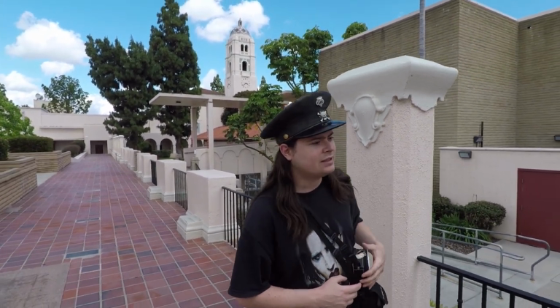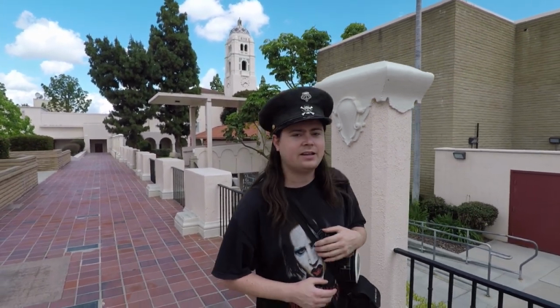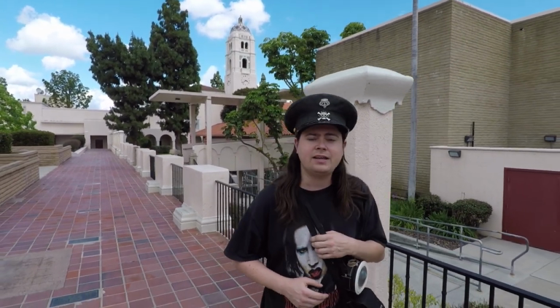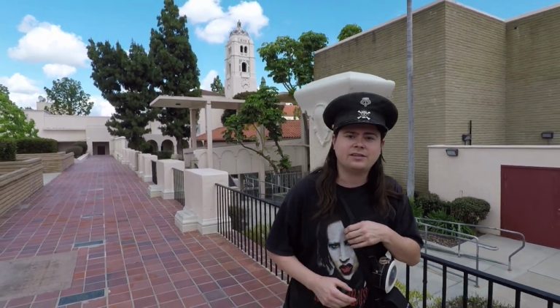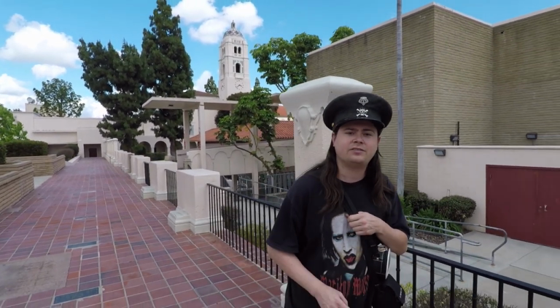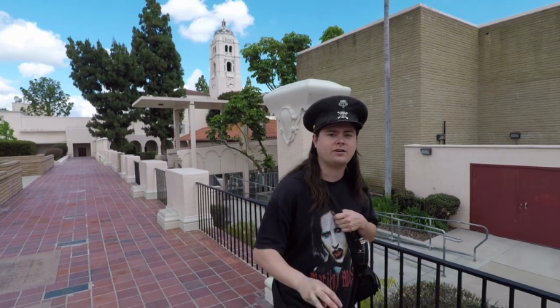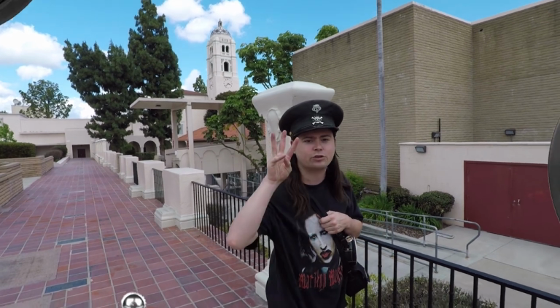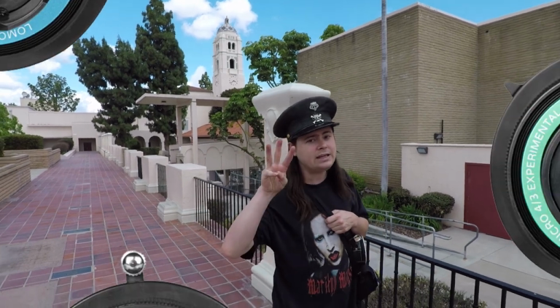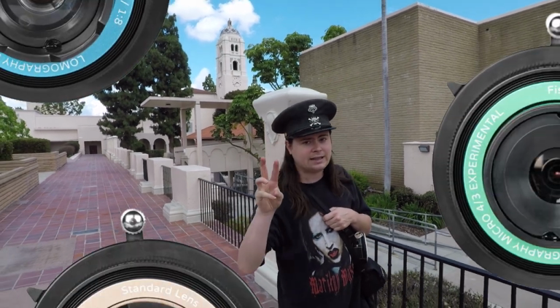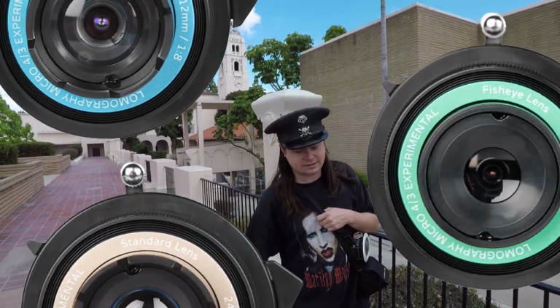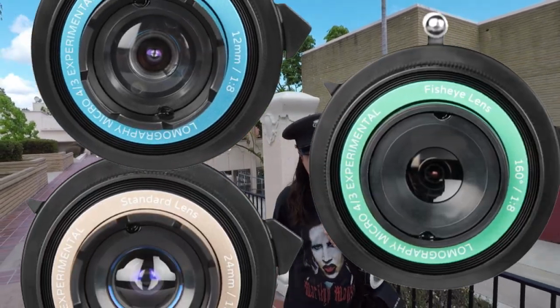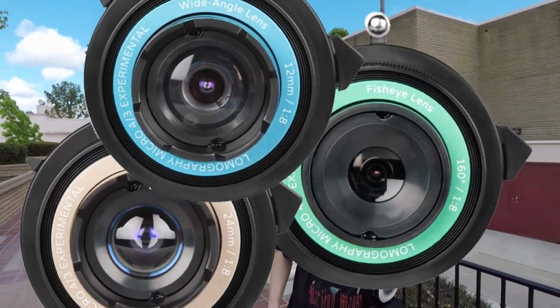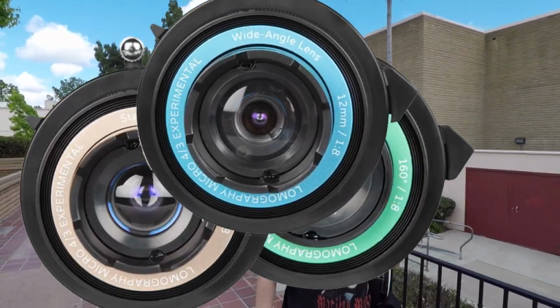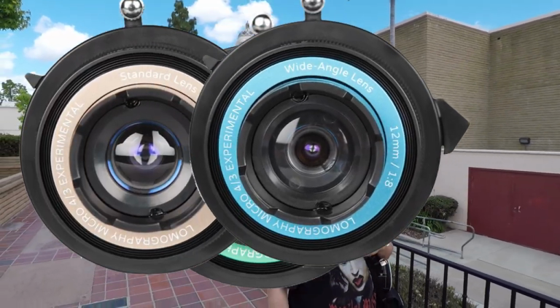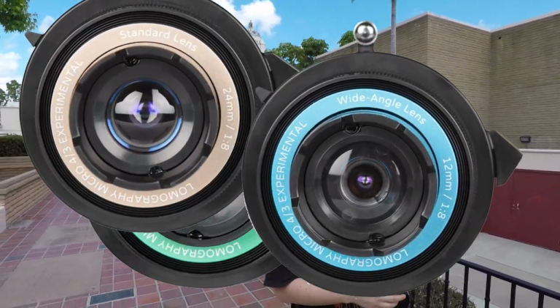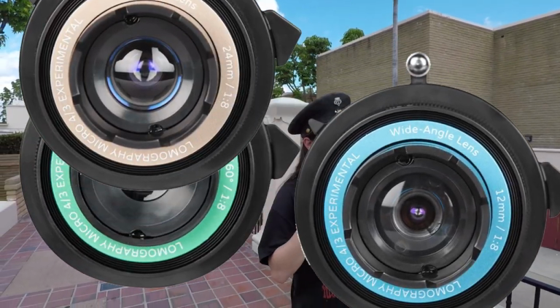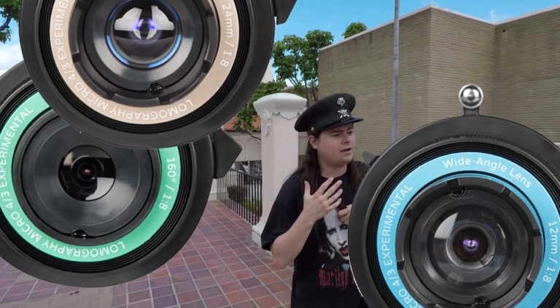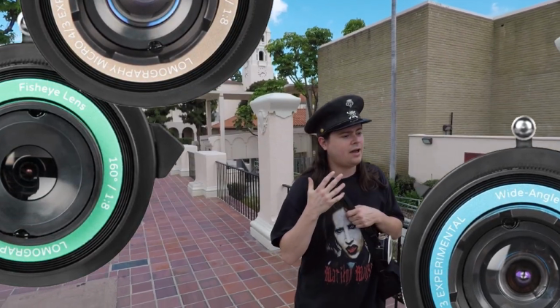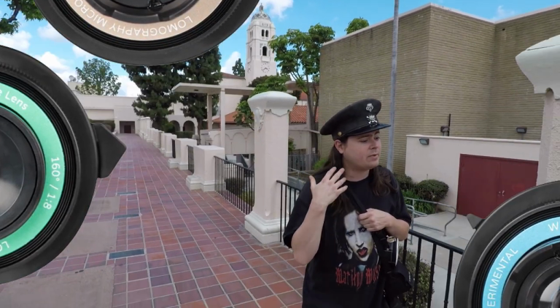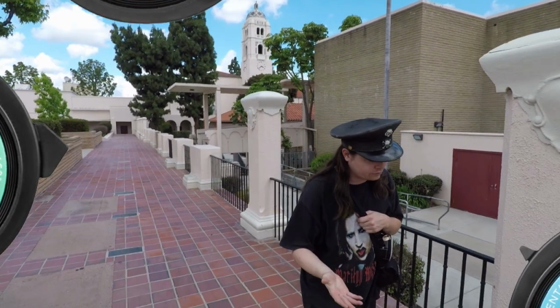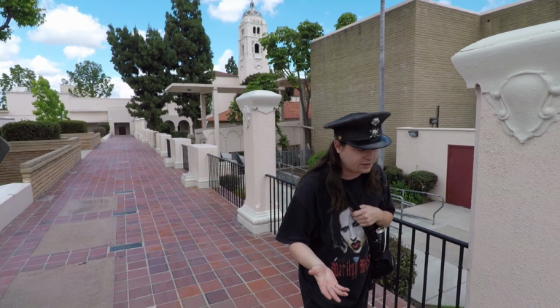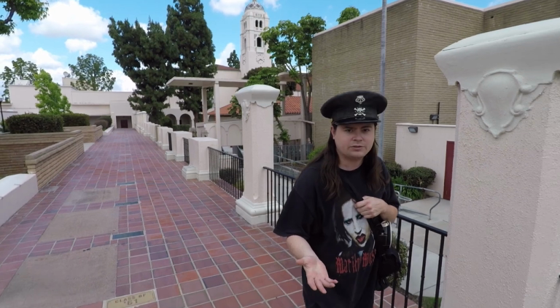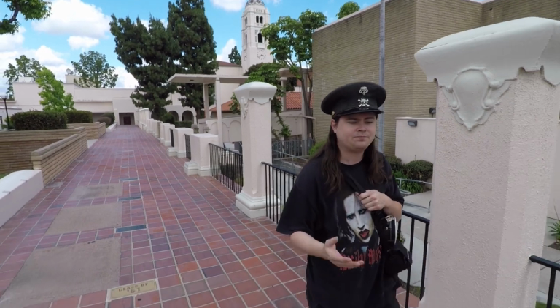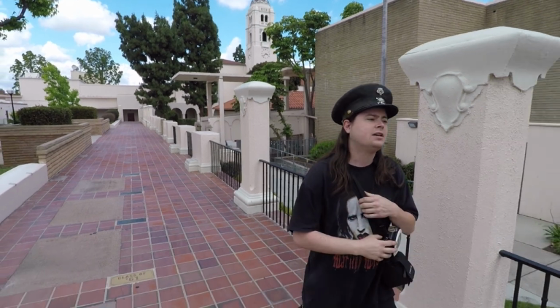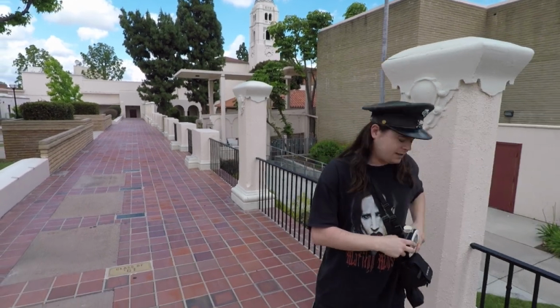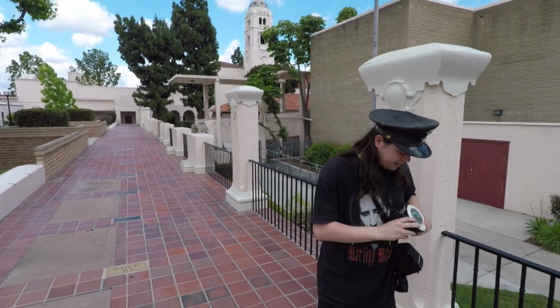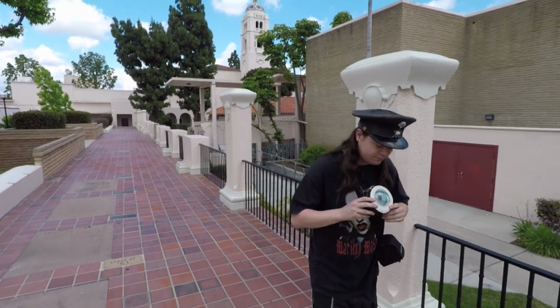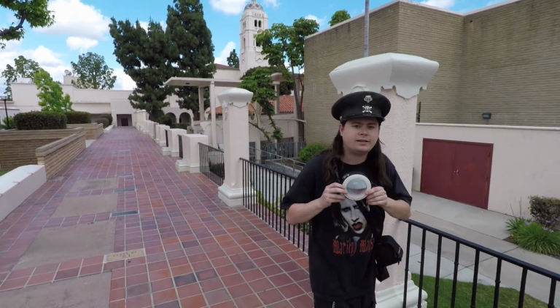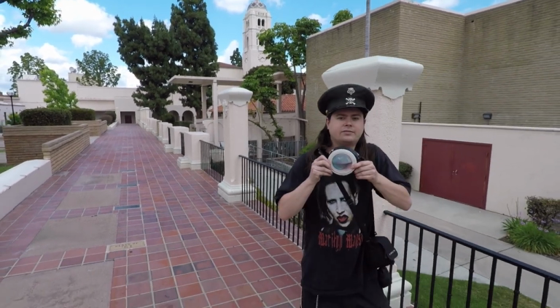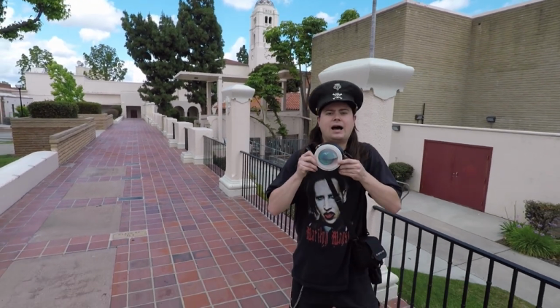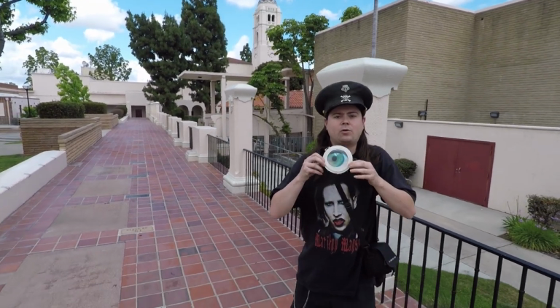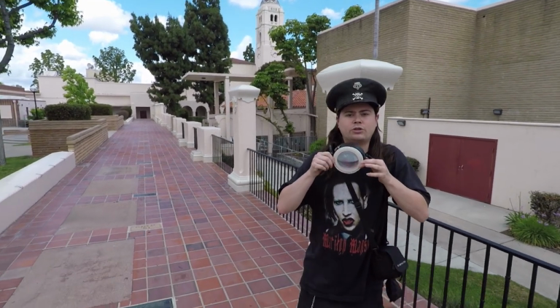It is a kit that consists of three lenses that you can use on Micro Four Thirds Cameras, and I have mine in this little eyeball pouch.